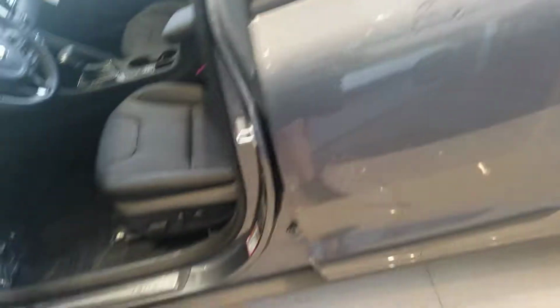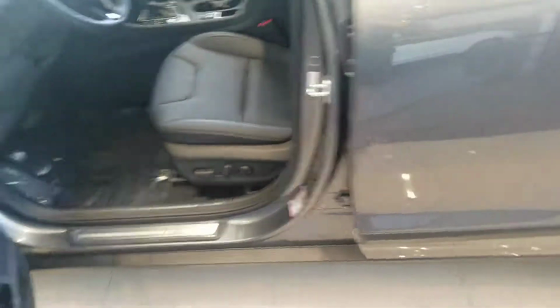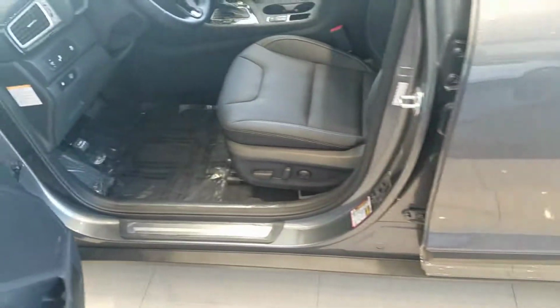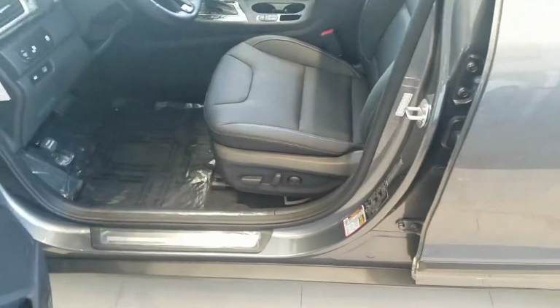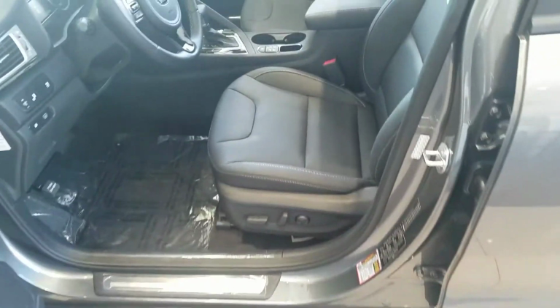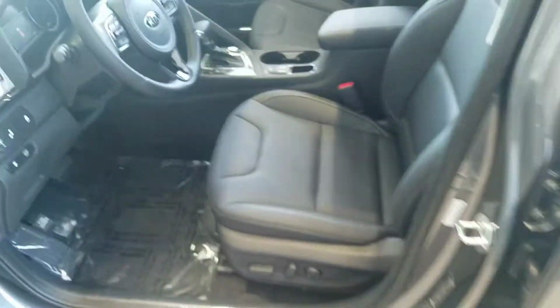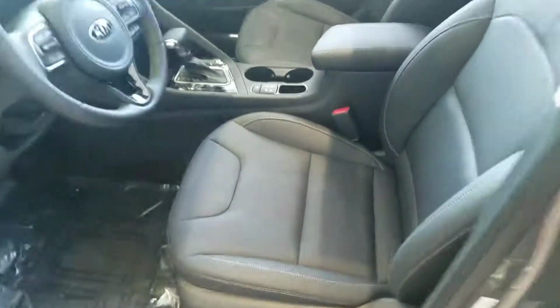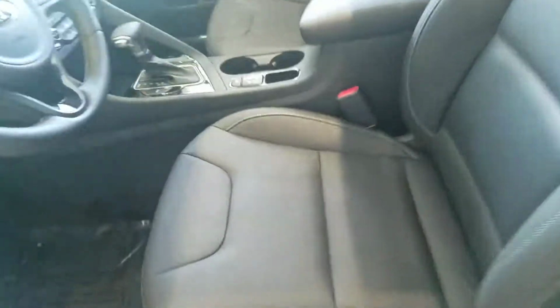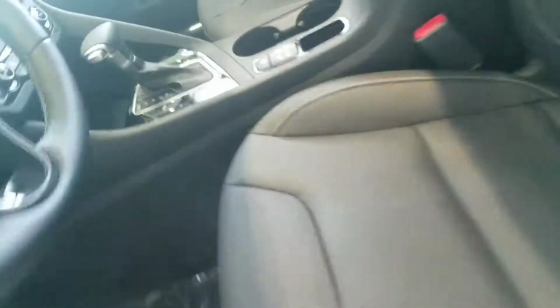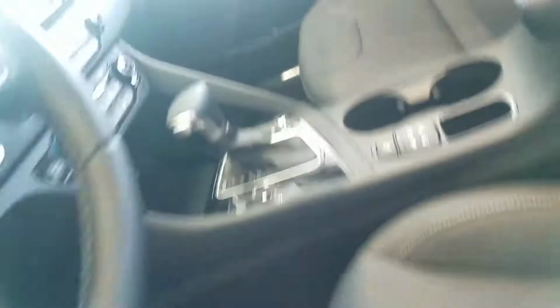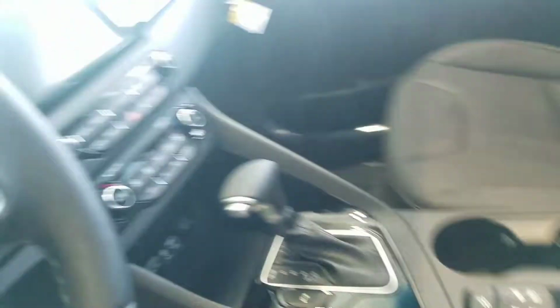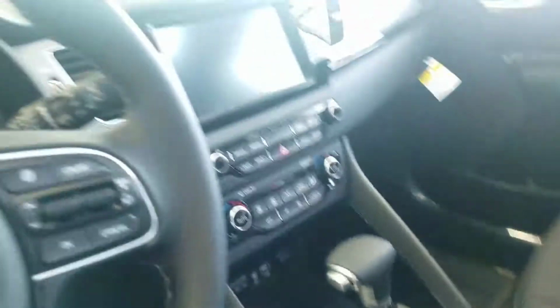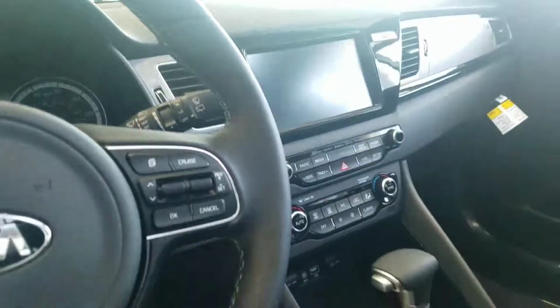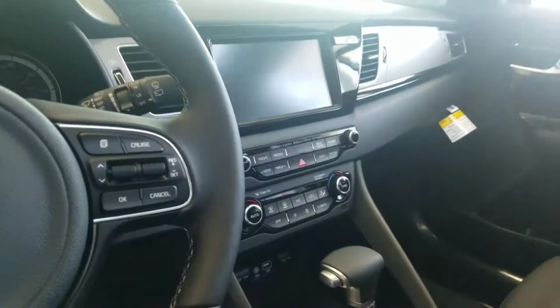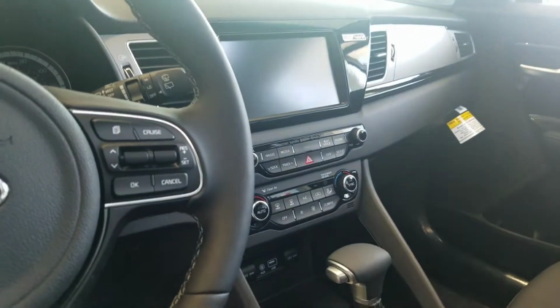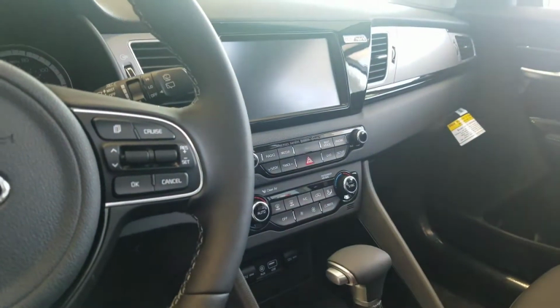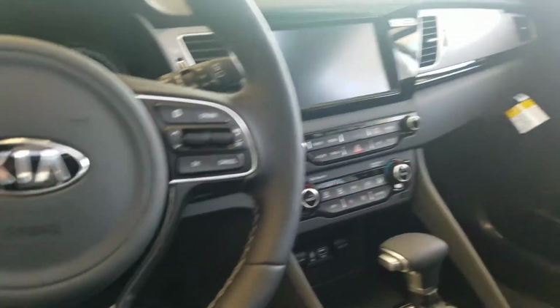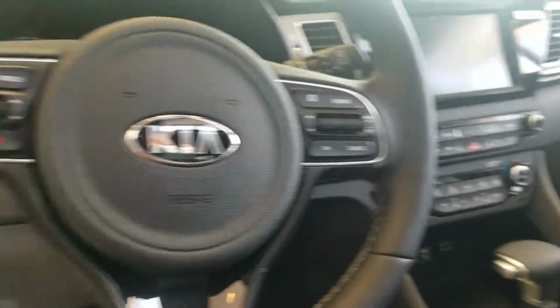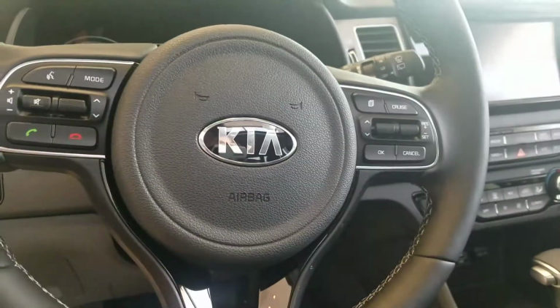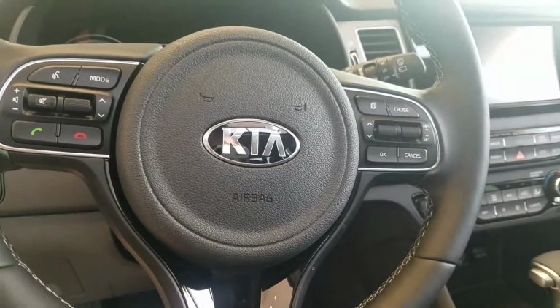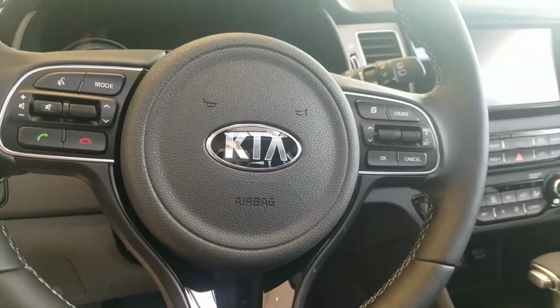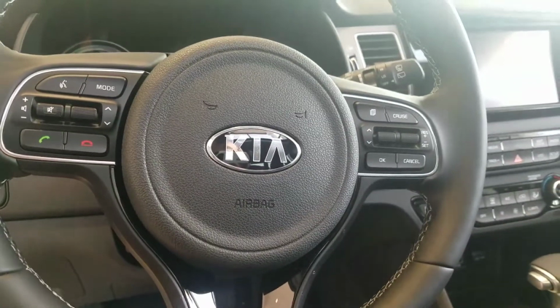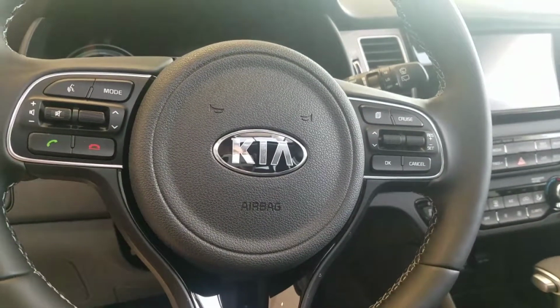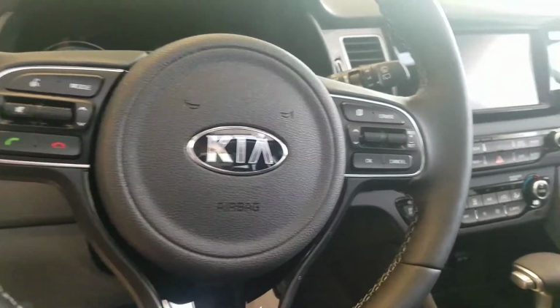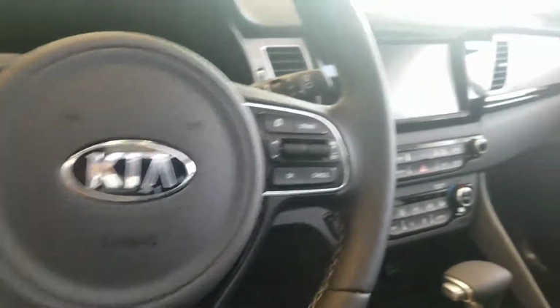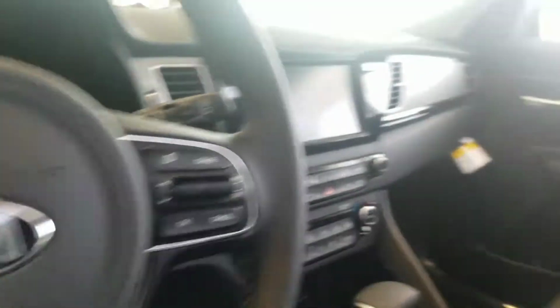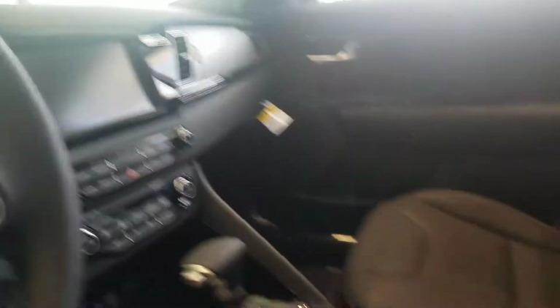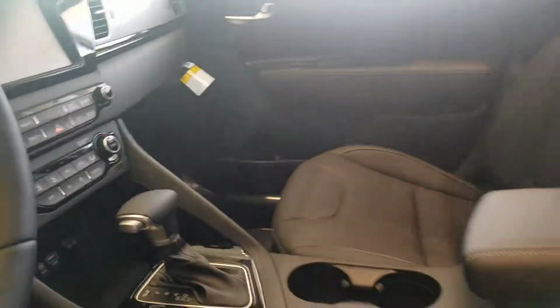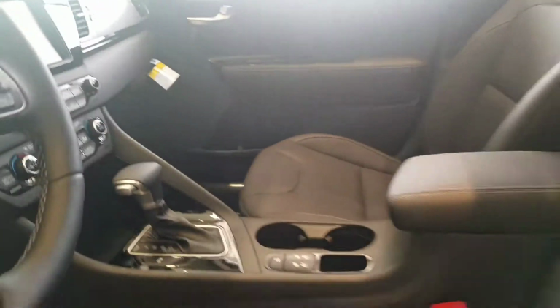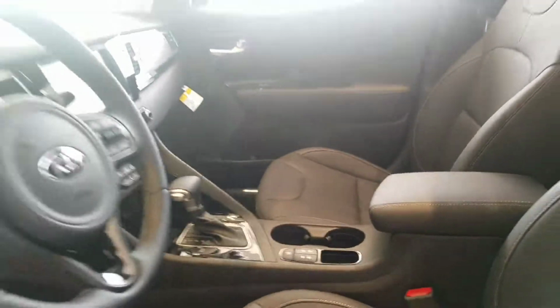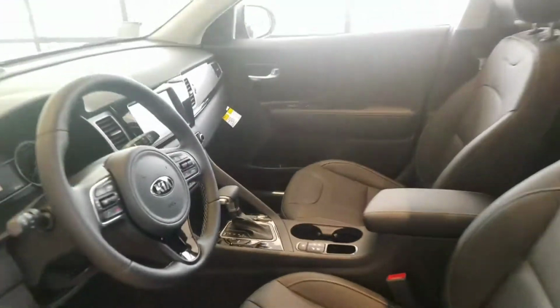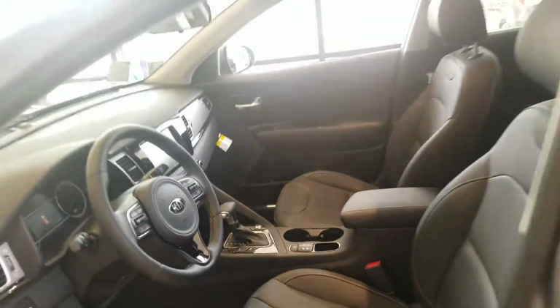The inside — this one does have the leather. It will be covered with Kia's amazing 10-year, 100,000-mile warranty. That's on the battery, engine, and transmission.